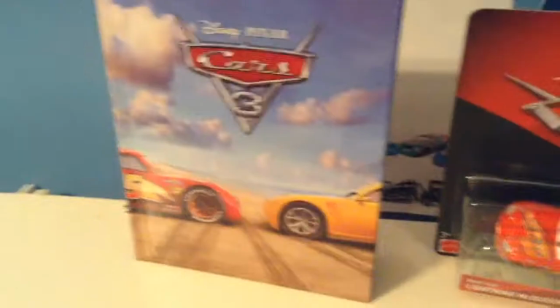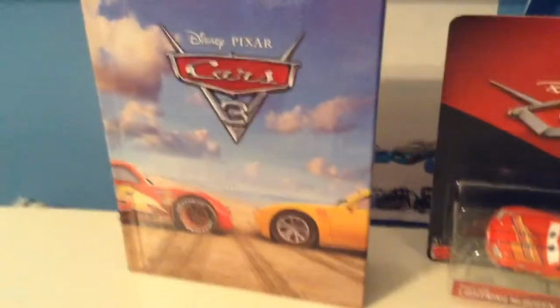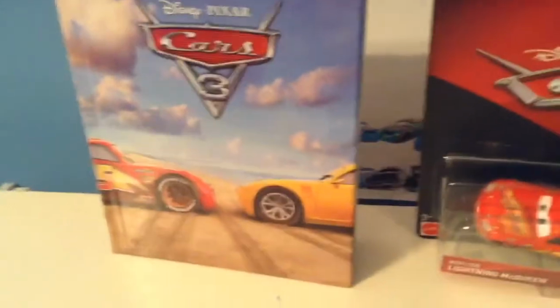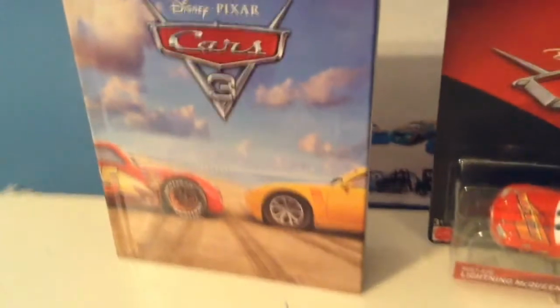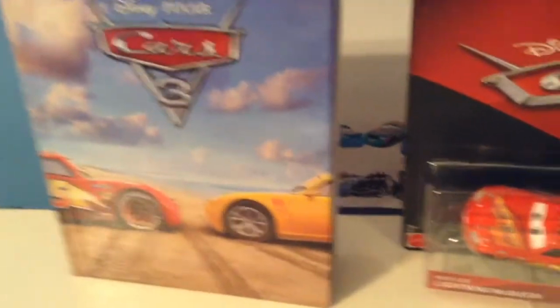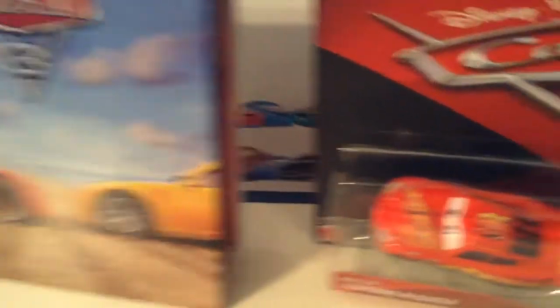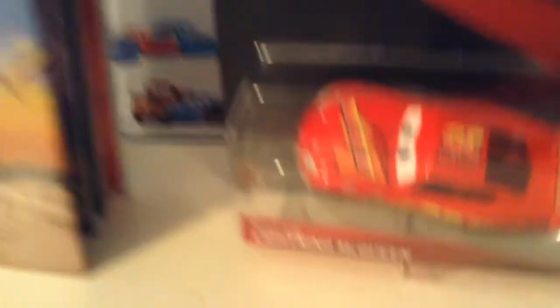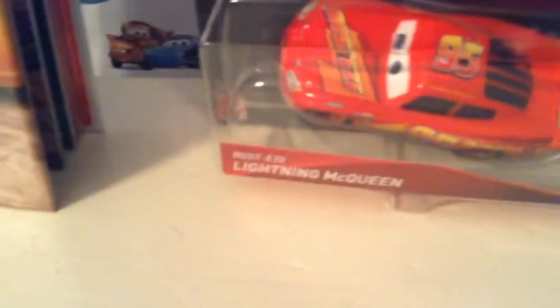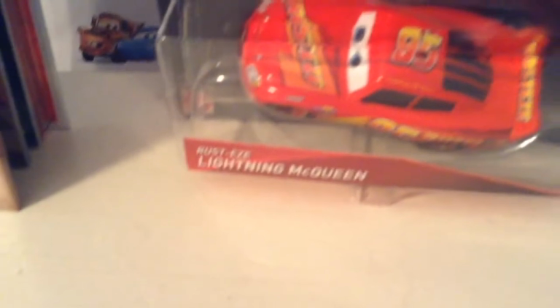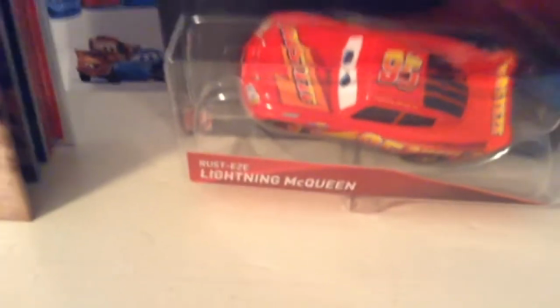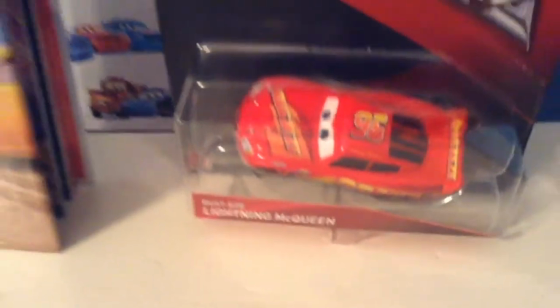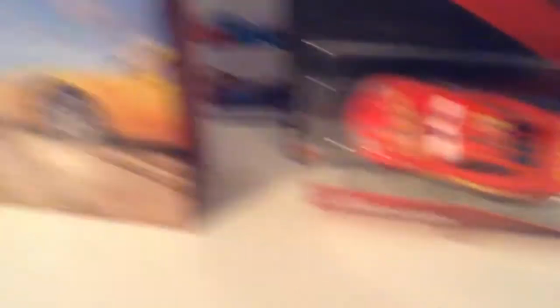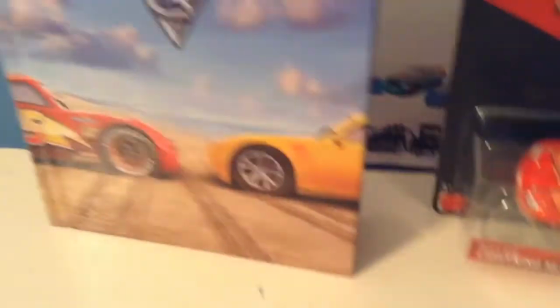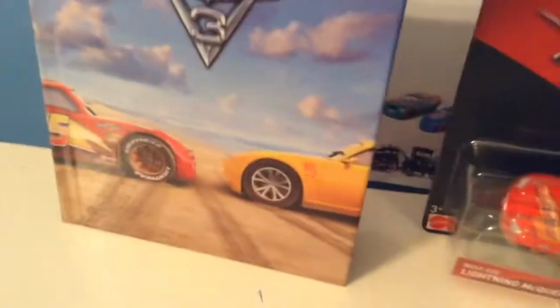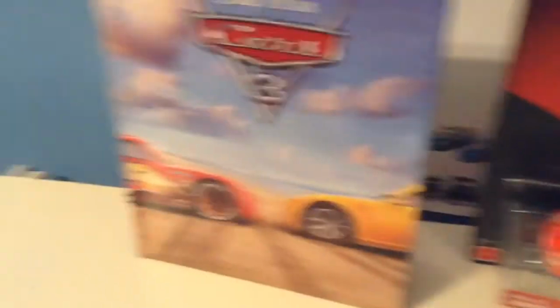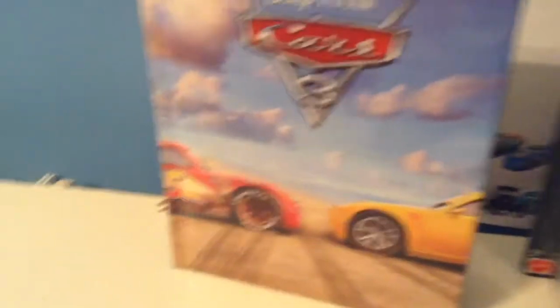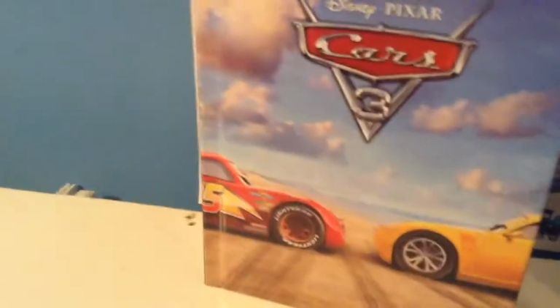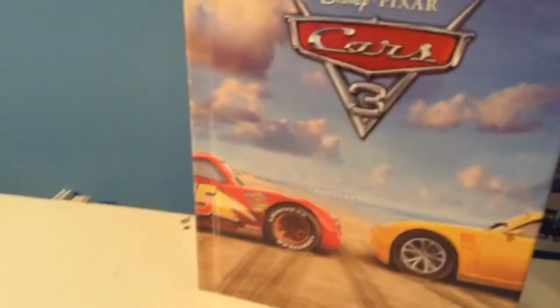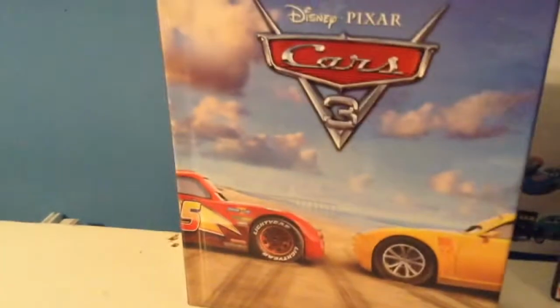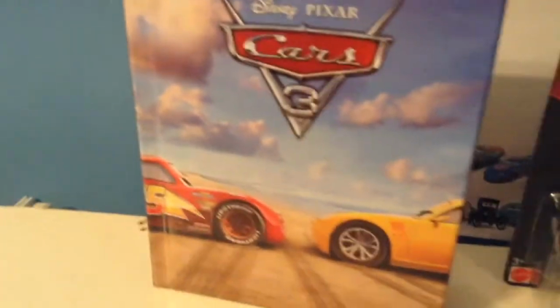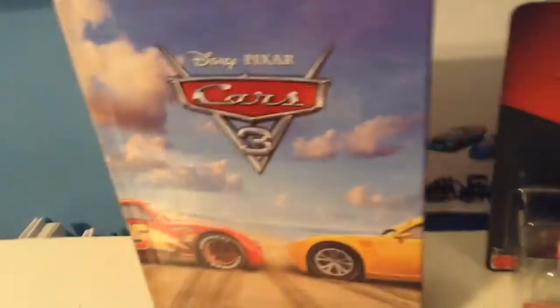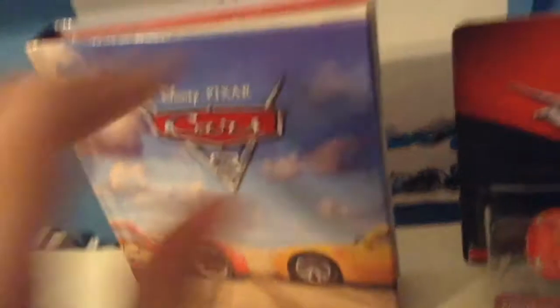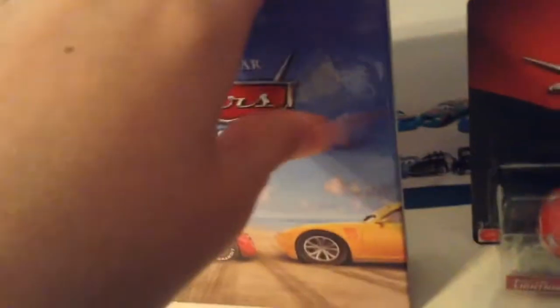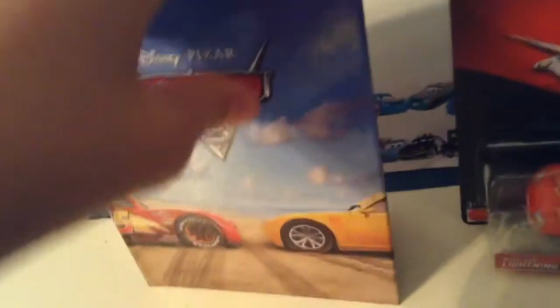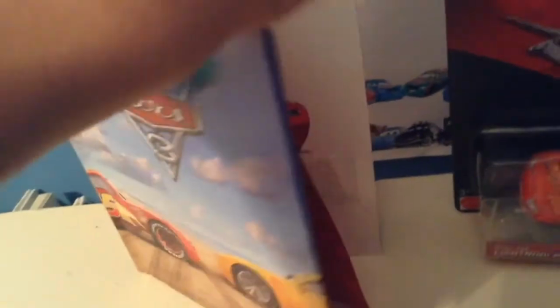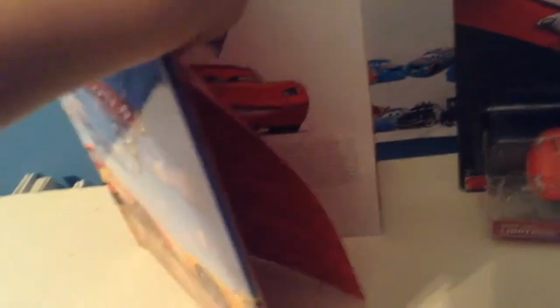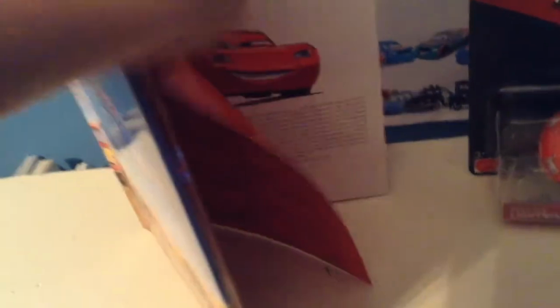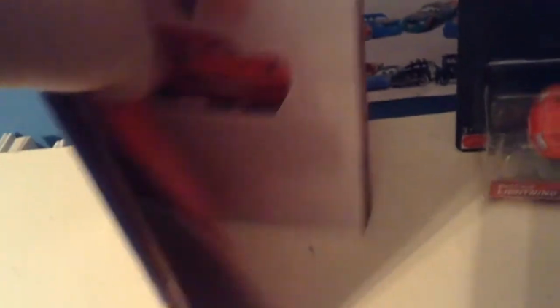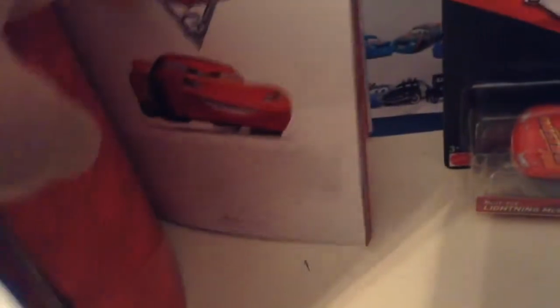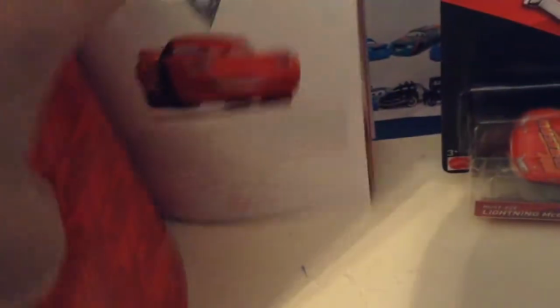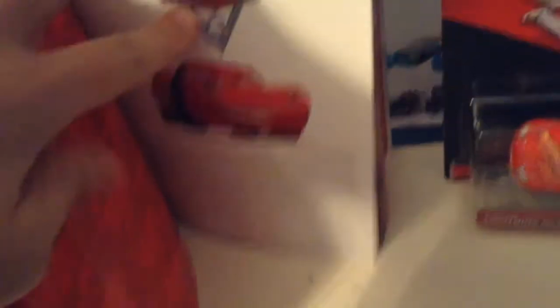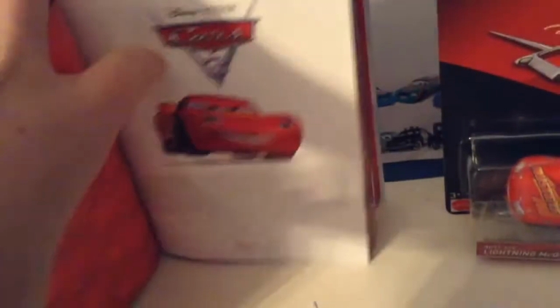Hello, everybody. Before we start the review of the awesome, amazing Rusty's McQueen, which I got online from Car Lot Sales off of eBay, I just want you guys to let me know in the comments: have you gotten the Cars 3 DVD yet?